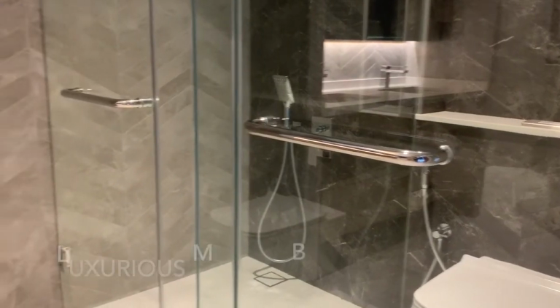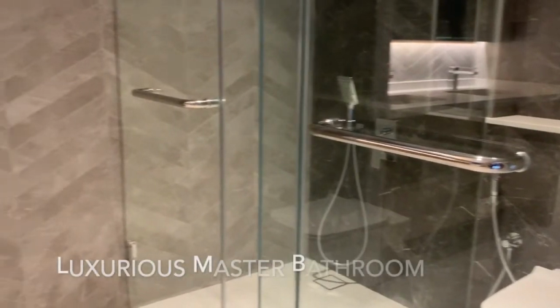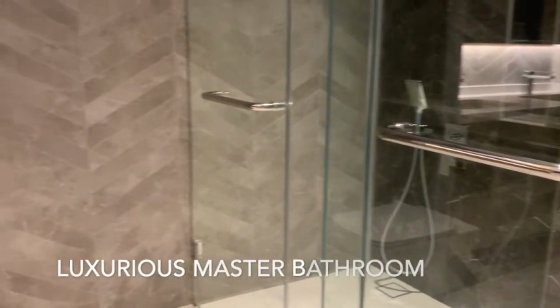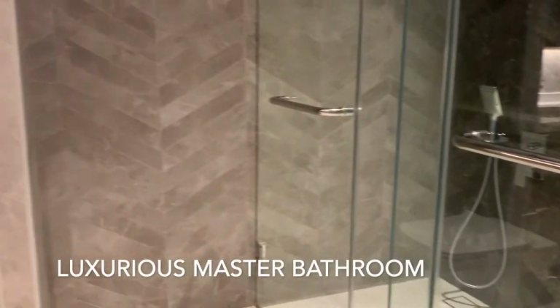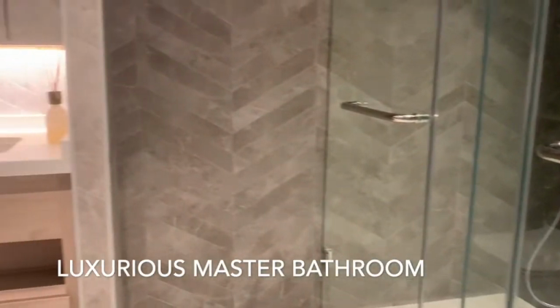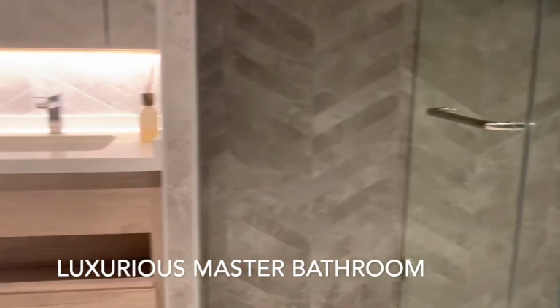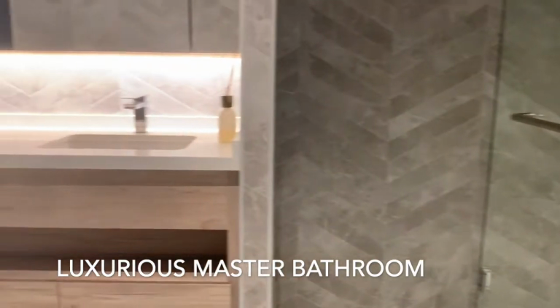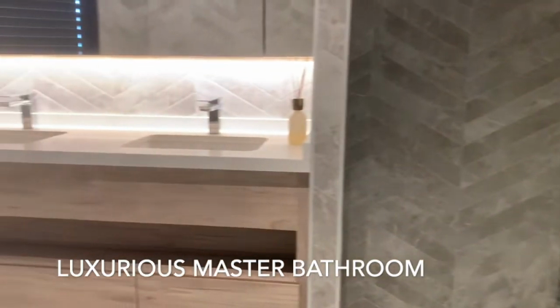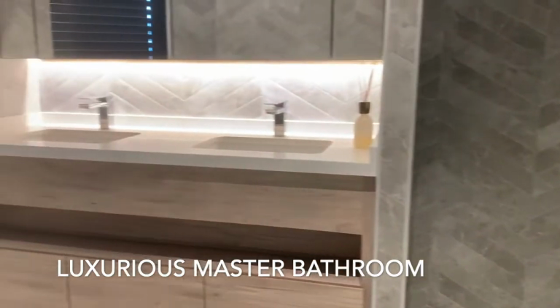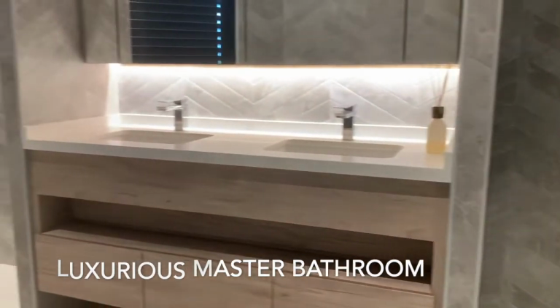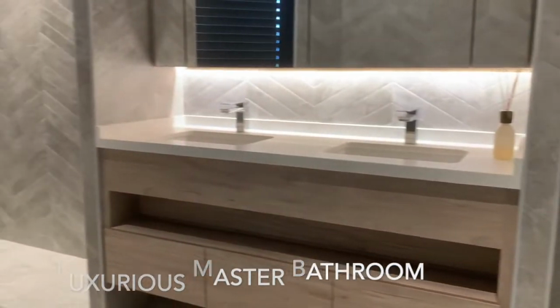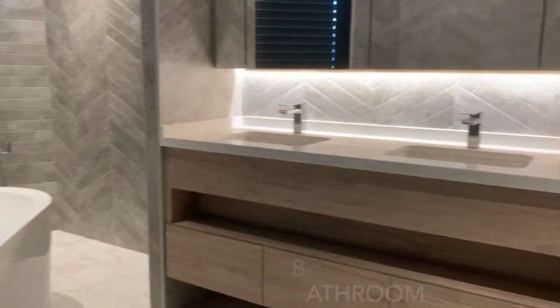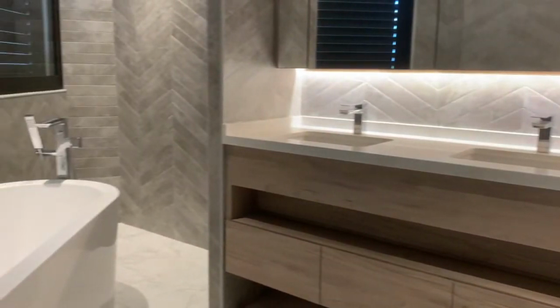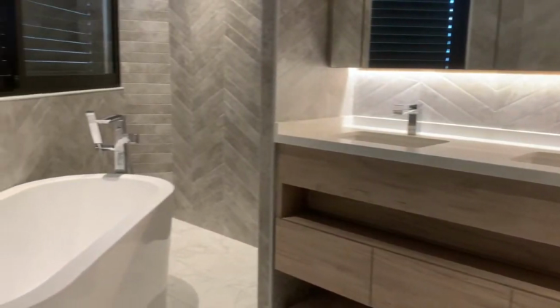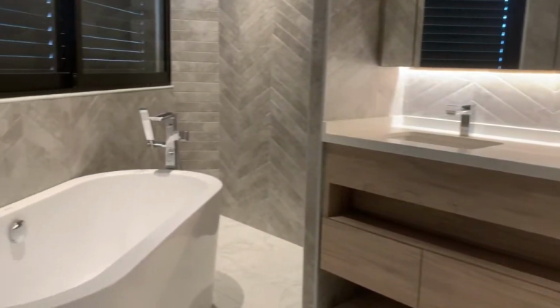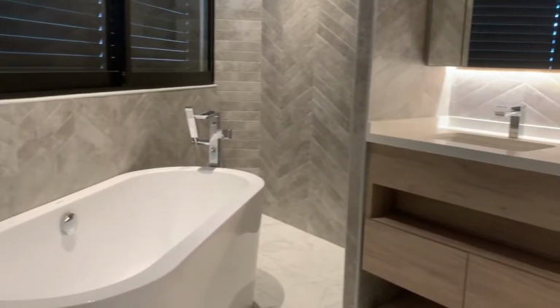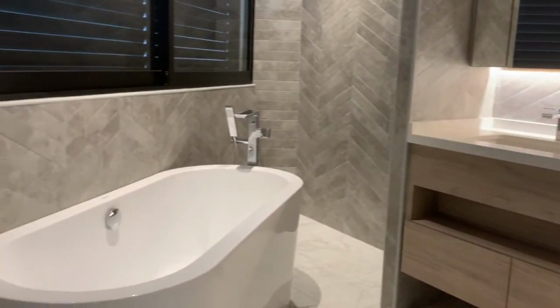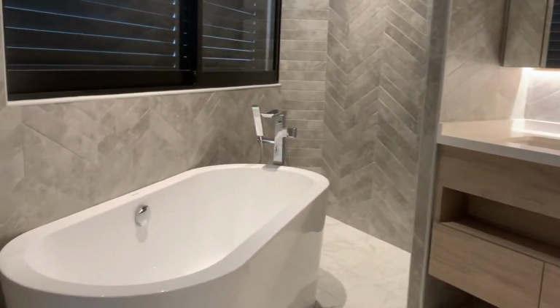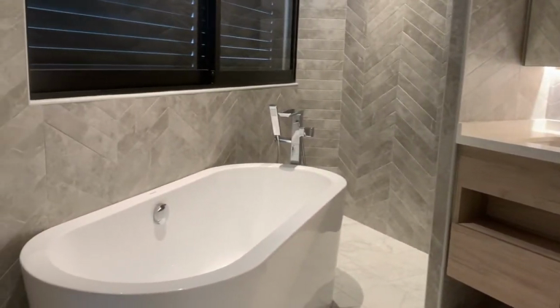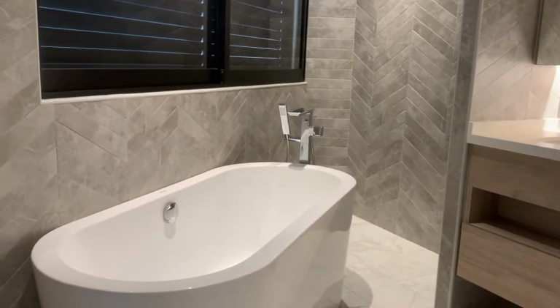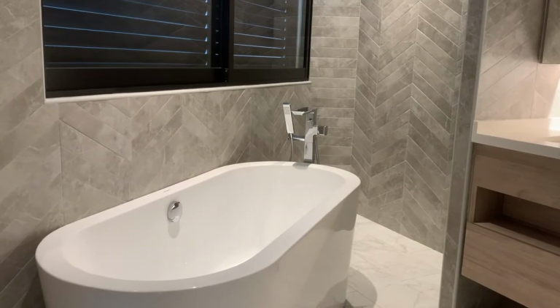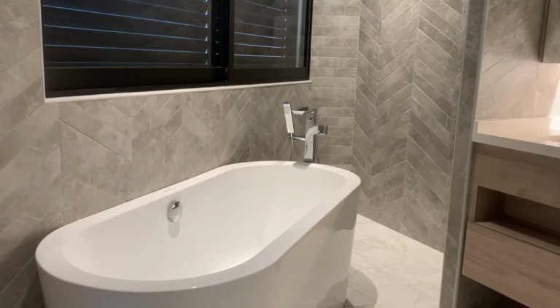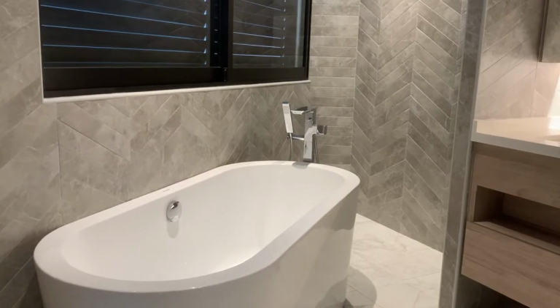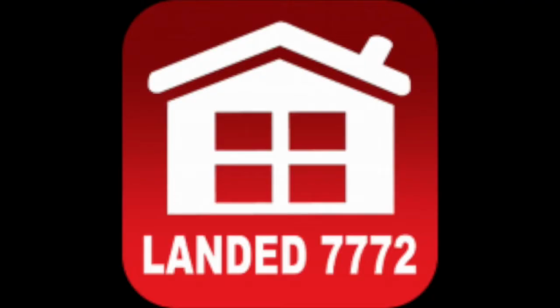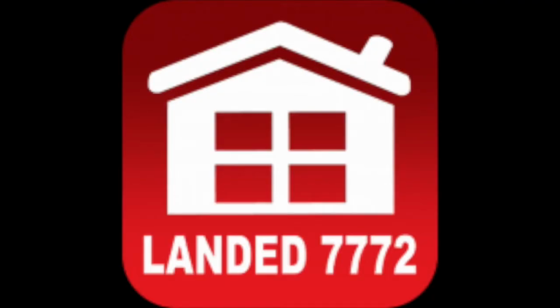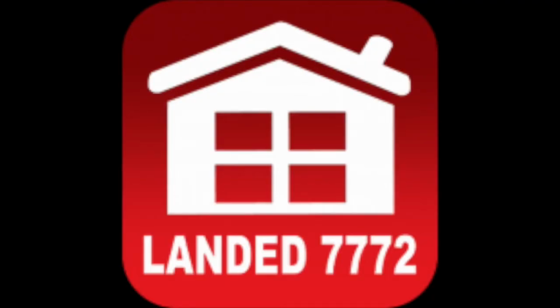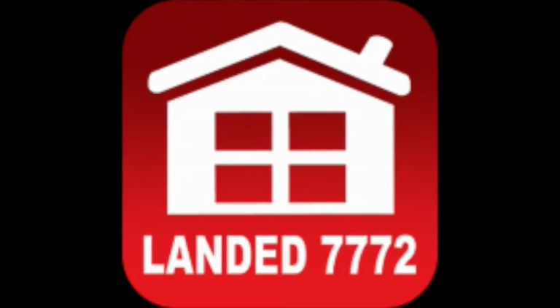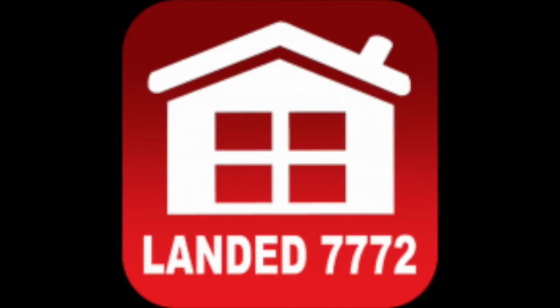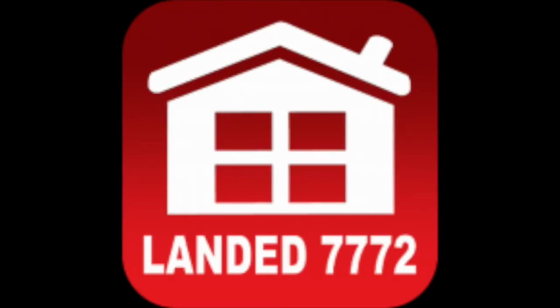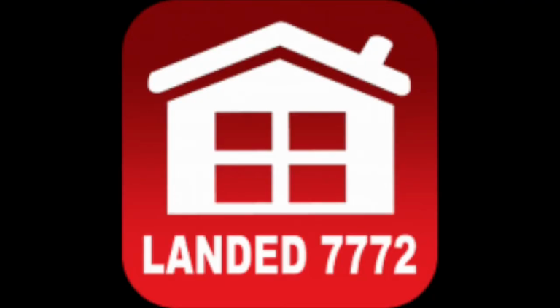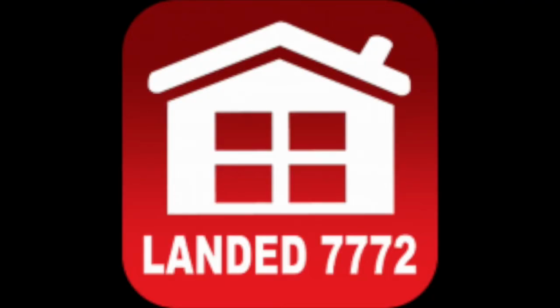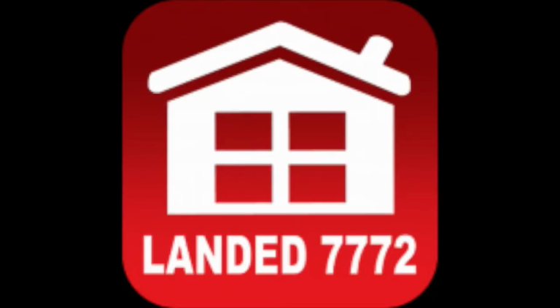Pamper yourself with this super luxurious master bathroom. Contact your preferred LDA consultant for more details.